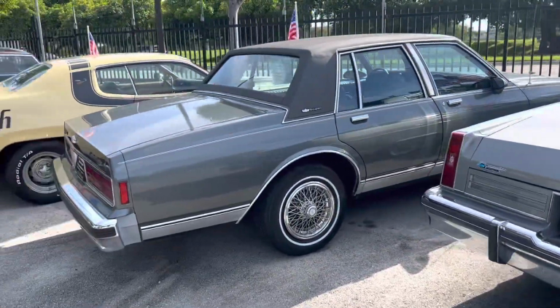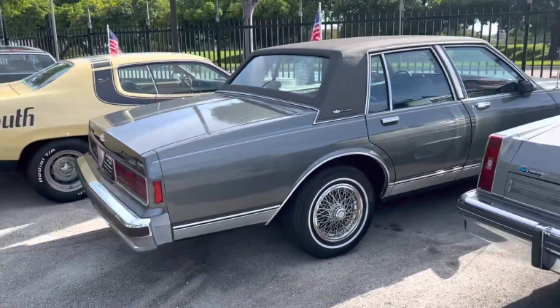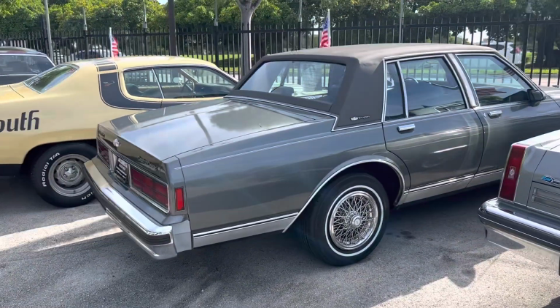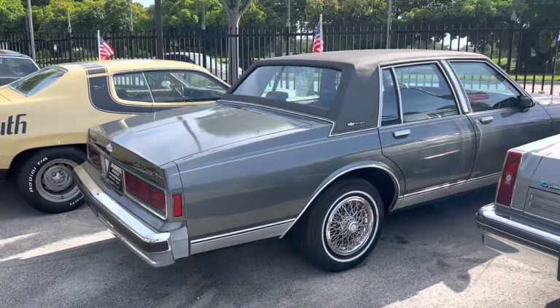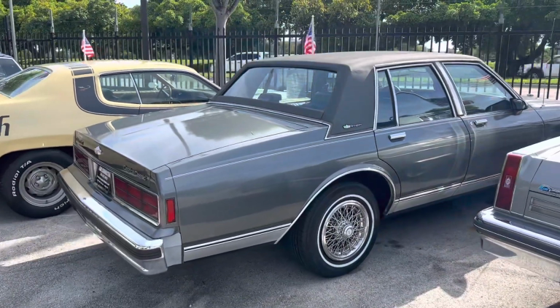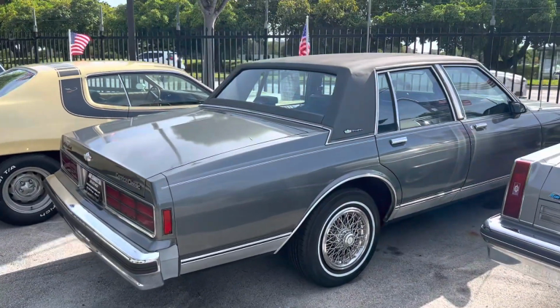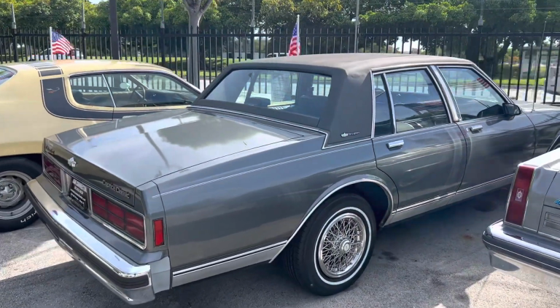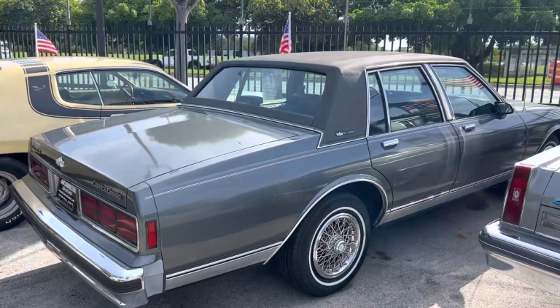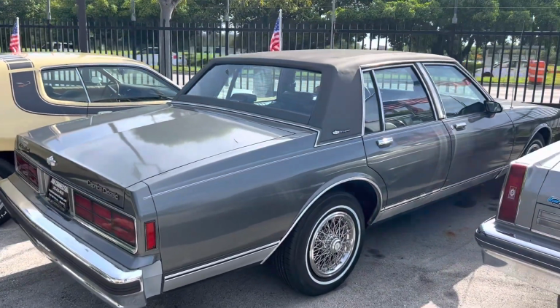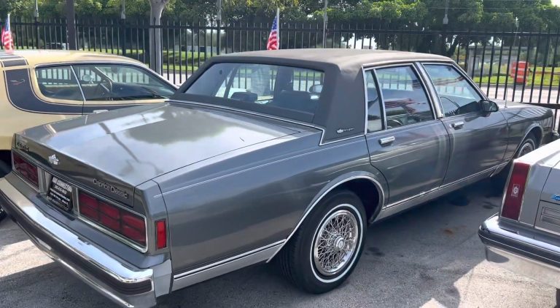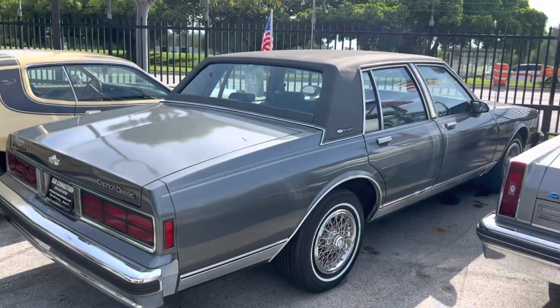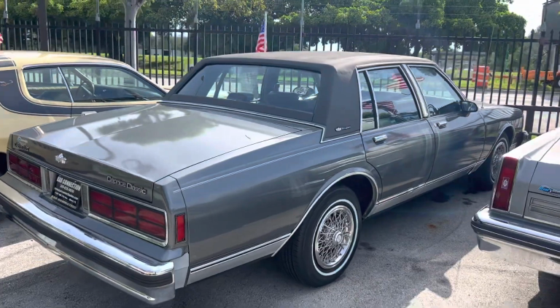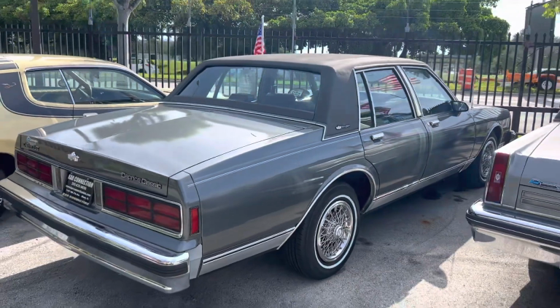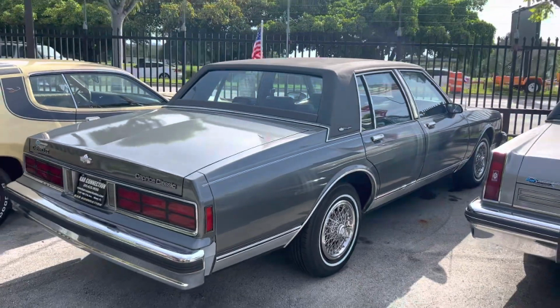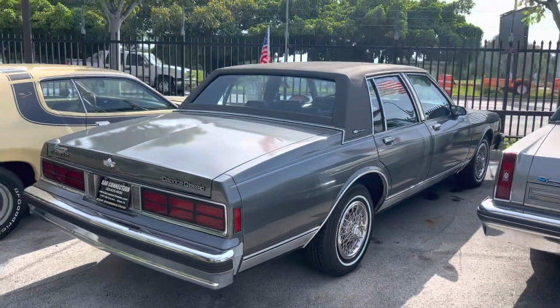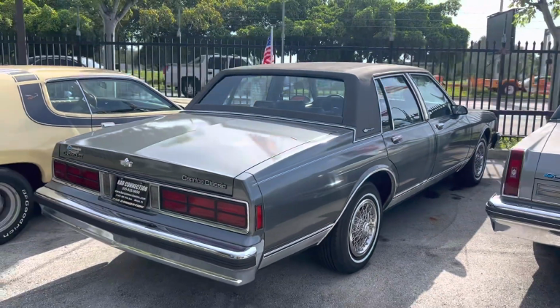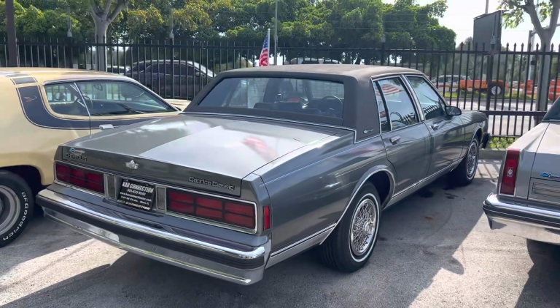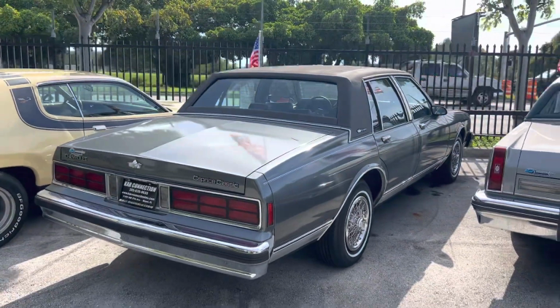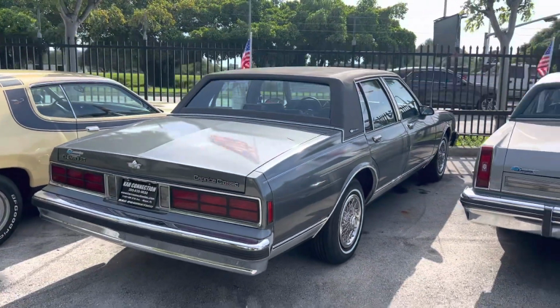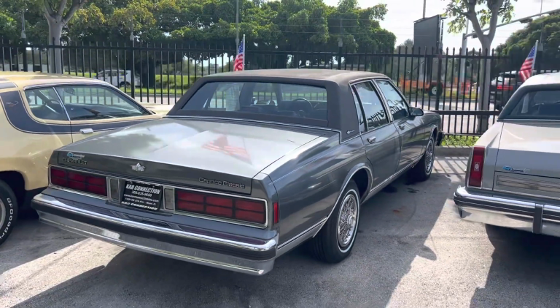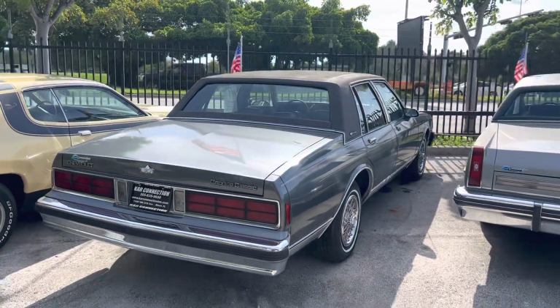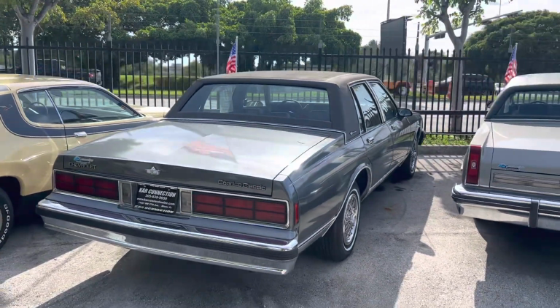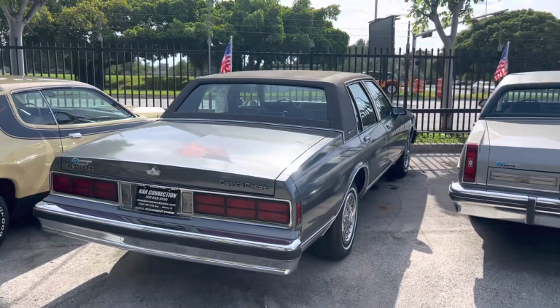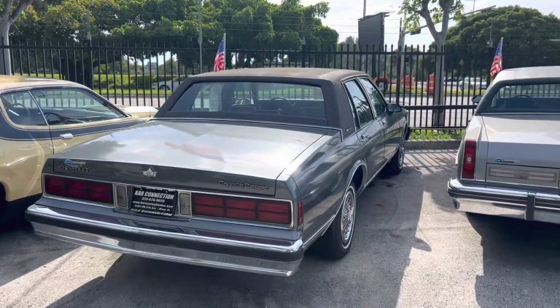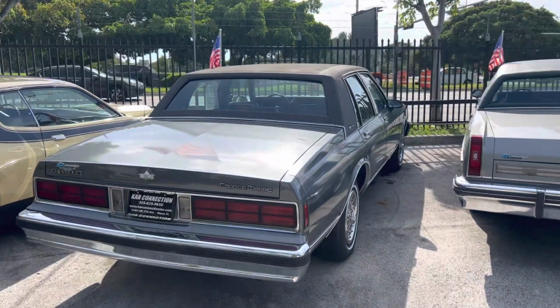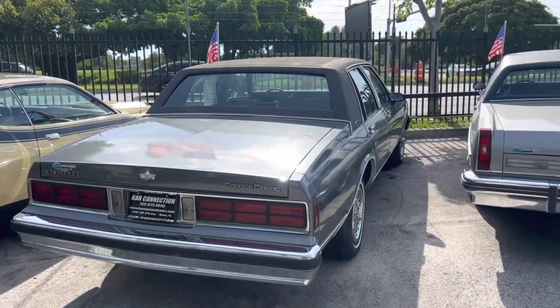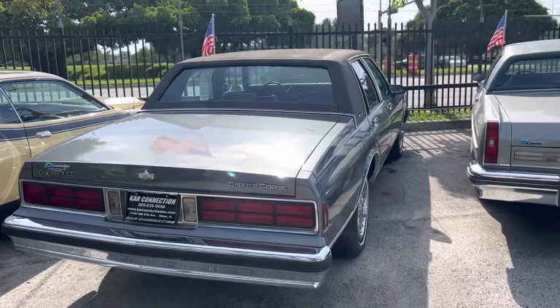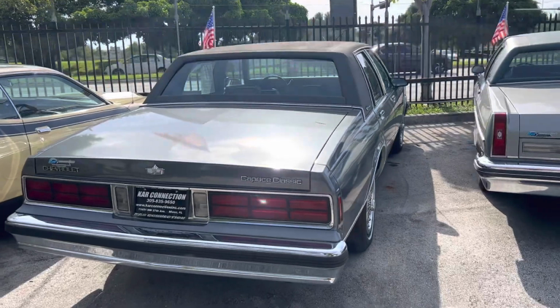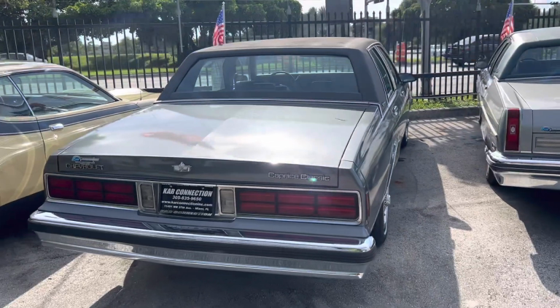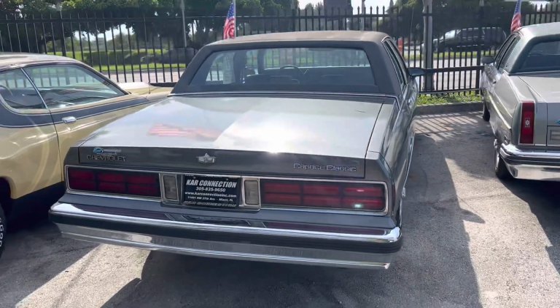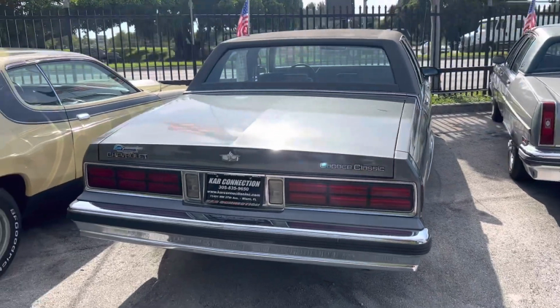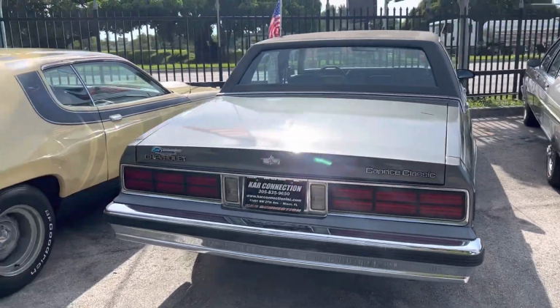This is a 1989 Caprice Brougham with leather, repainted — not by us, whoever had it last. Brand new tires, AC has been gone through, car runs and drives great, ready to go.